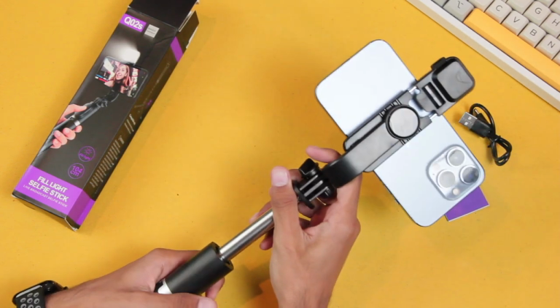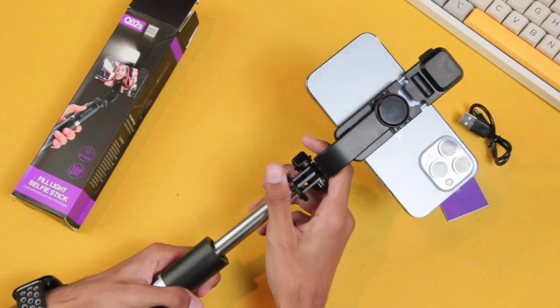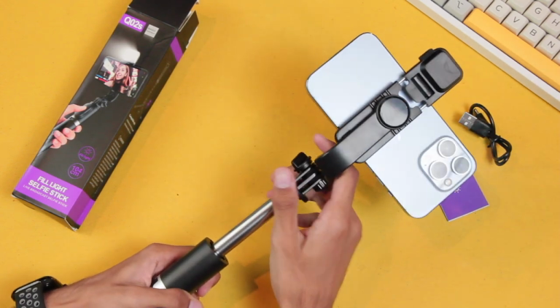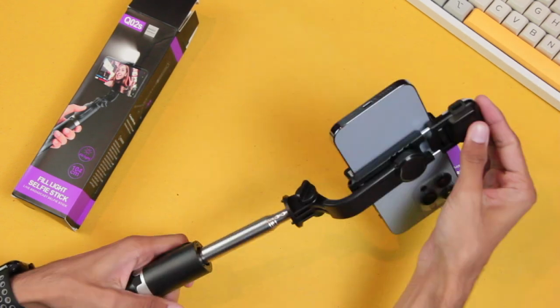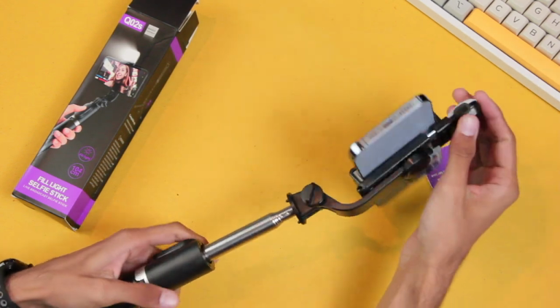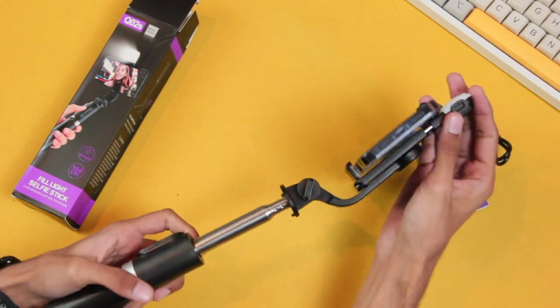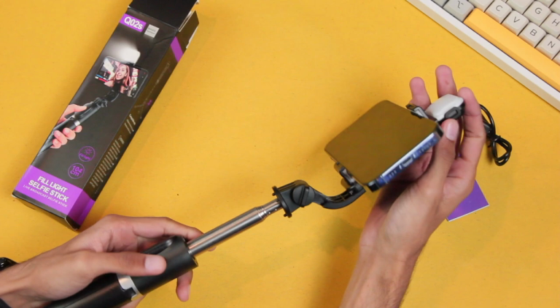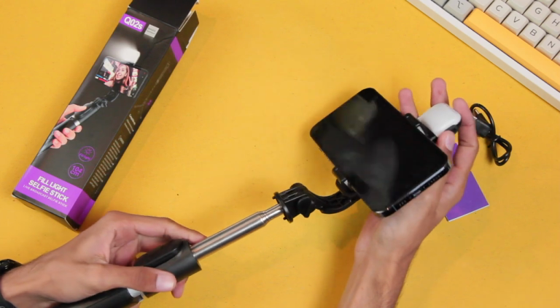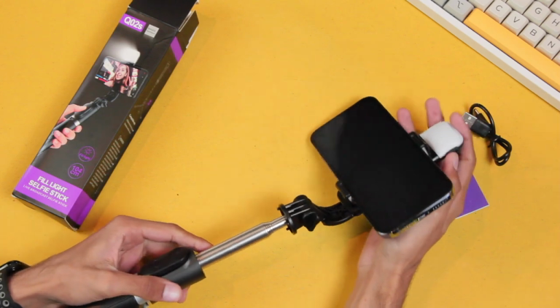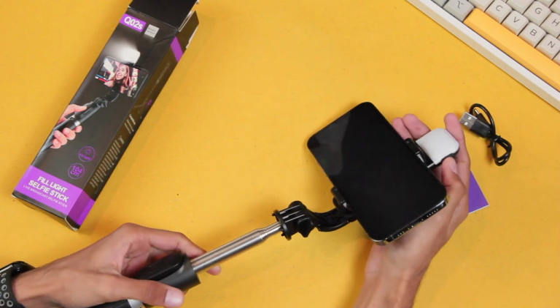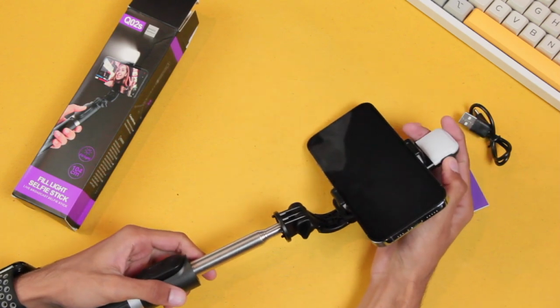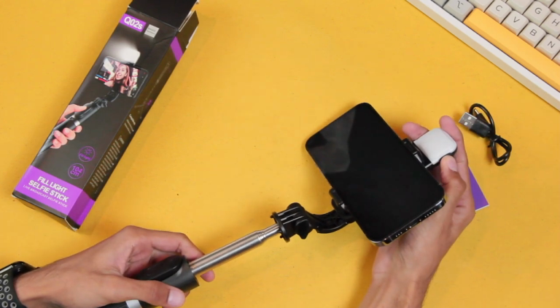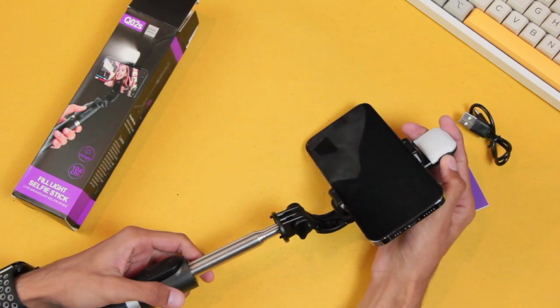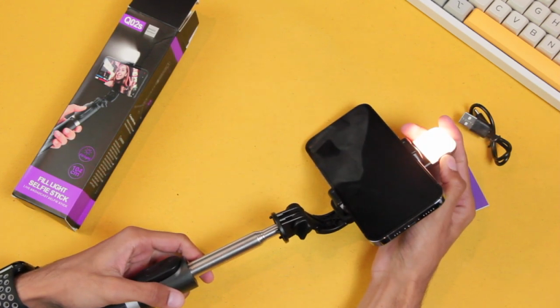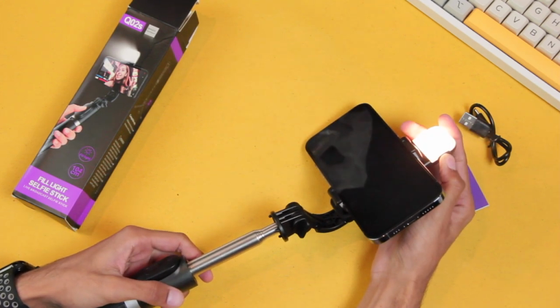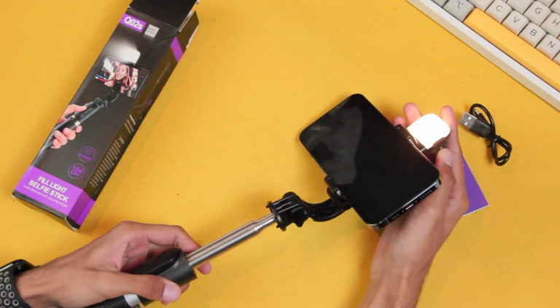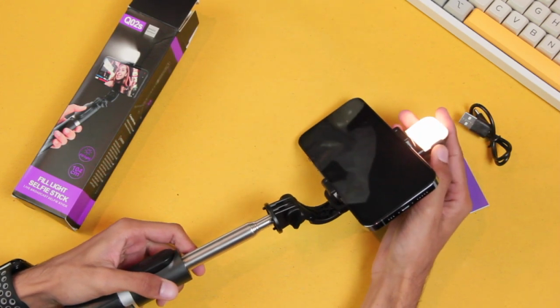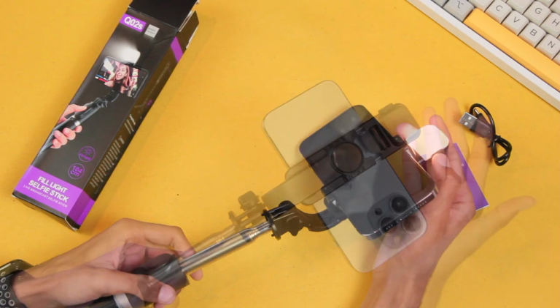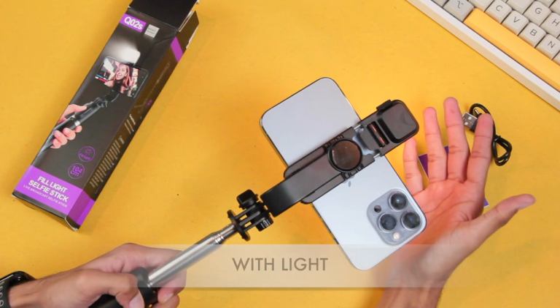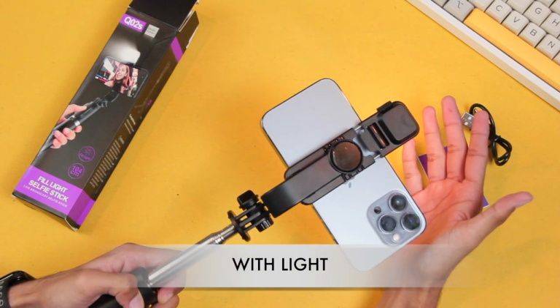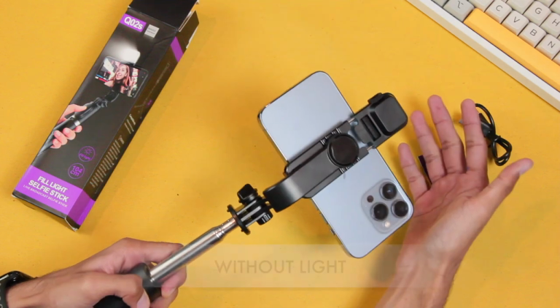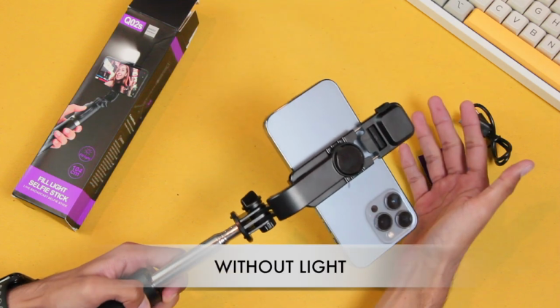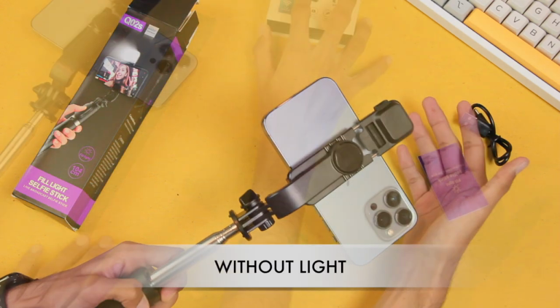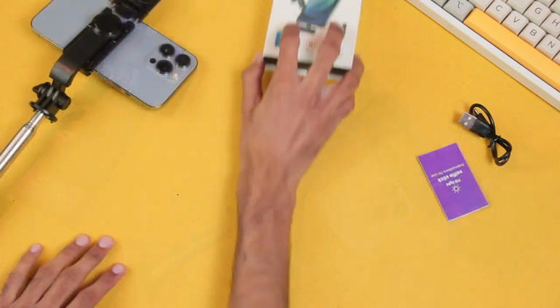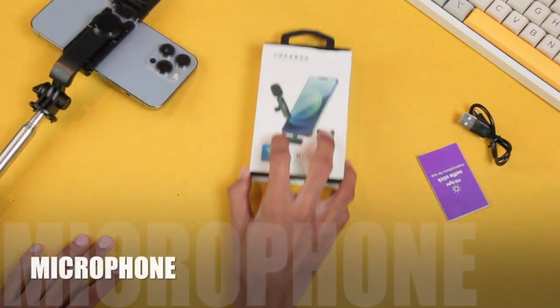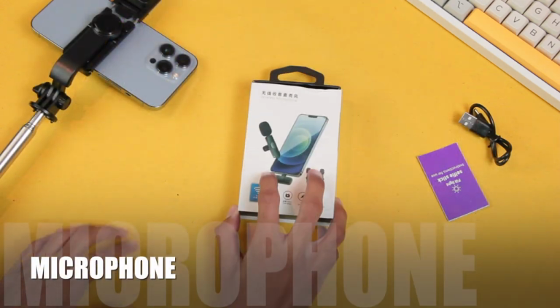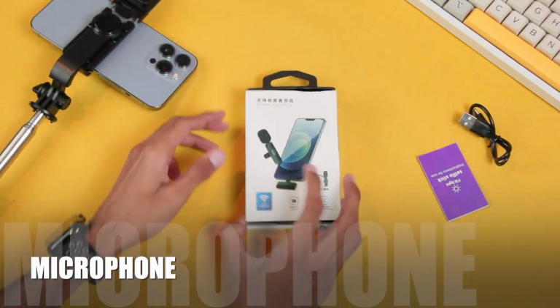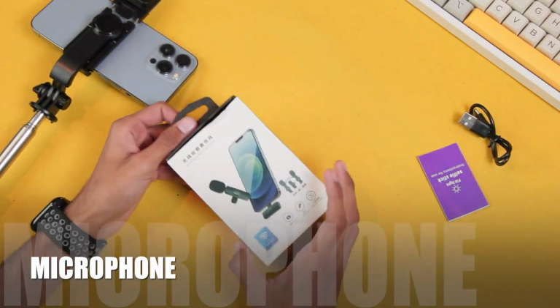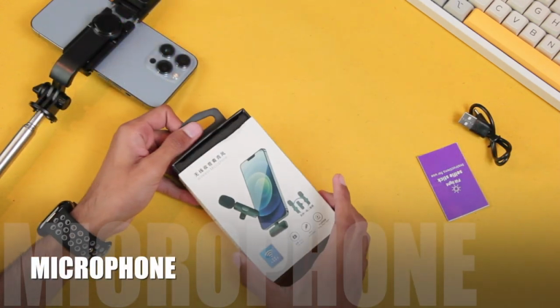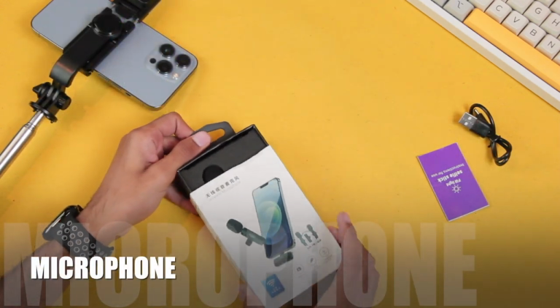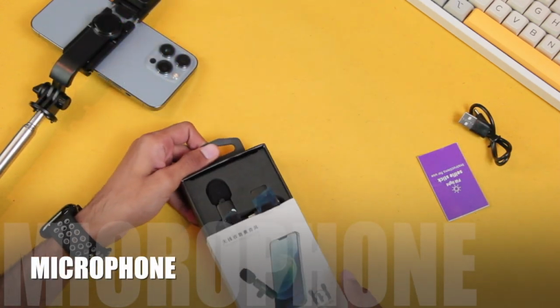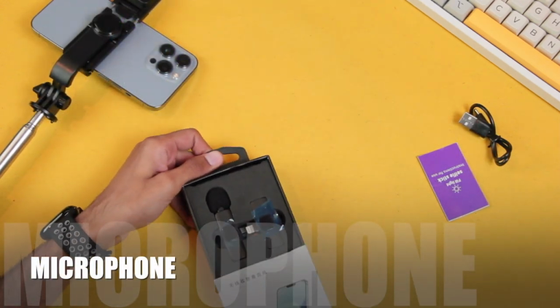Then we have the fill light. You'll have to press and hold the power key located on the right to turn it on. Here is a little comparison of the fill light in action. Now let's go ahead and unbox the microphone.